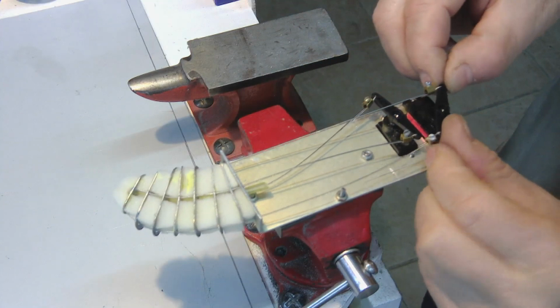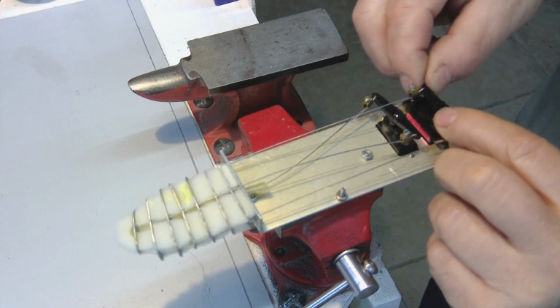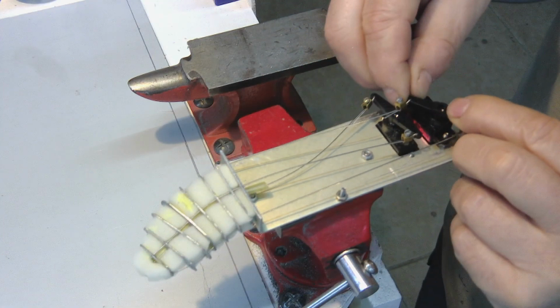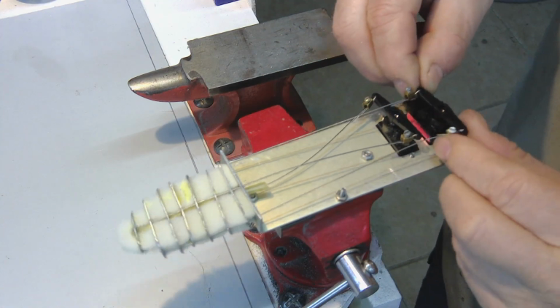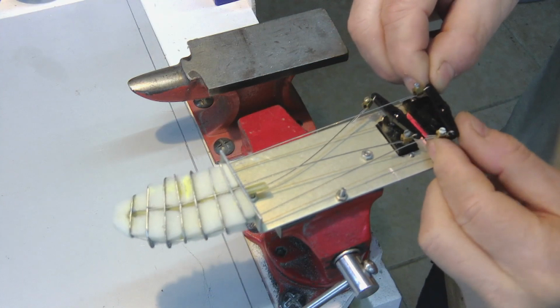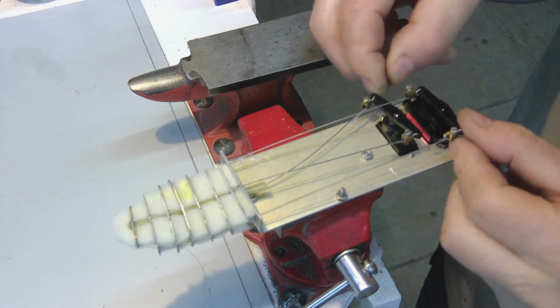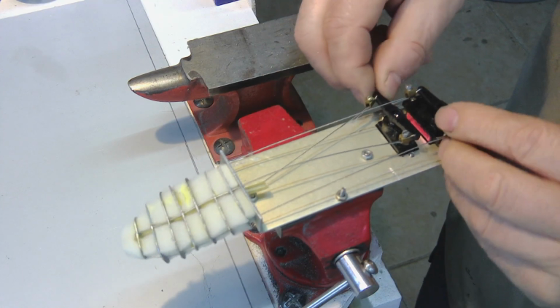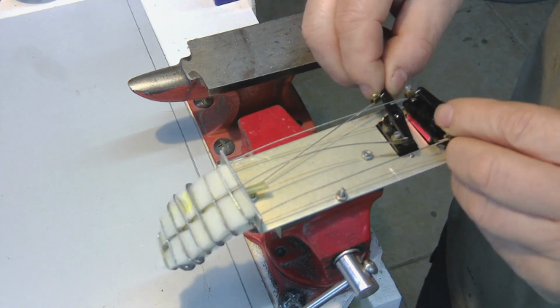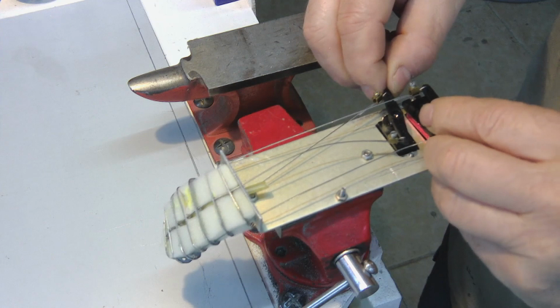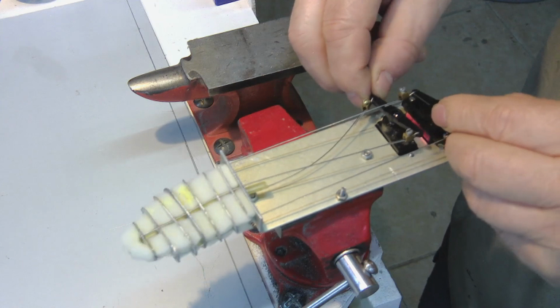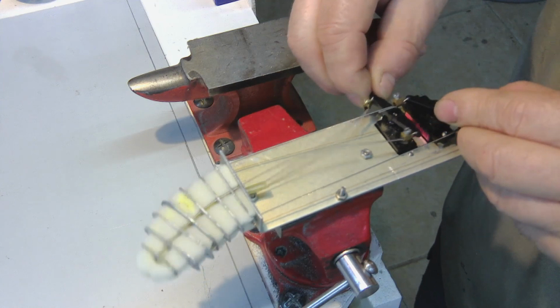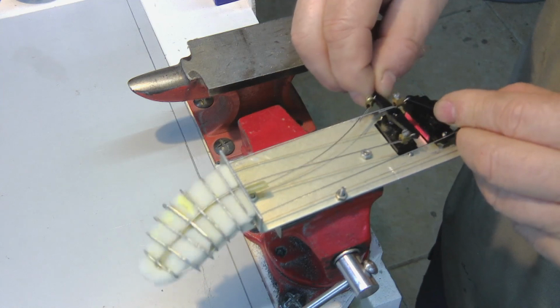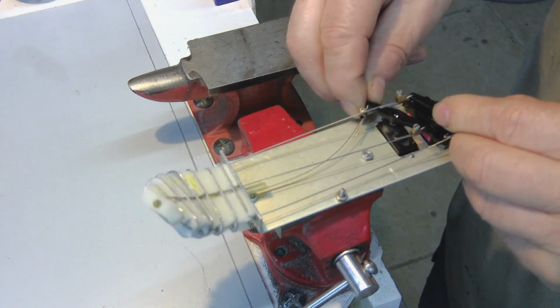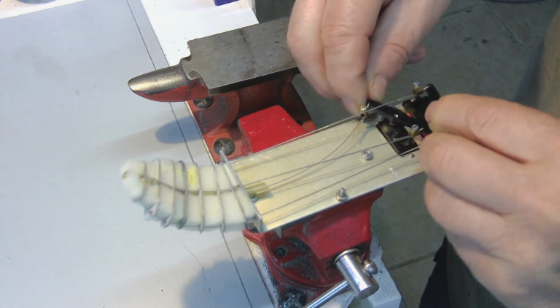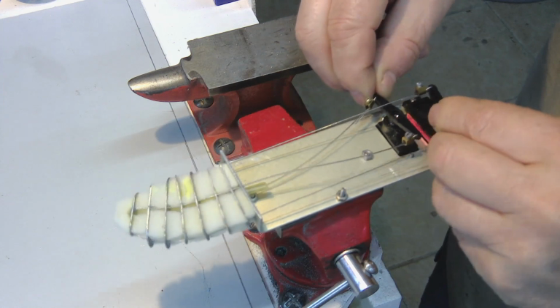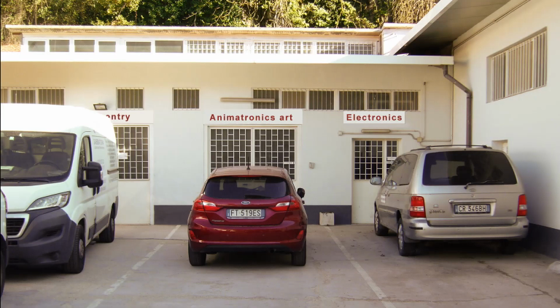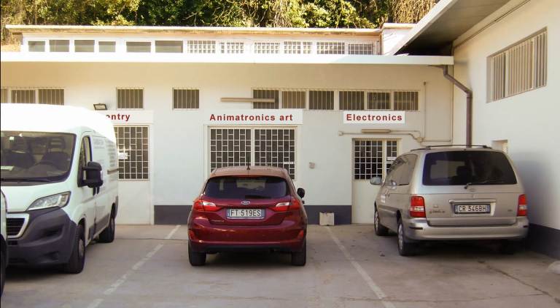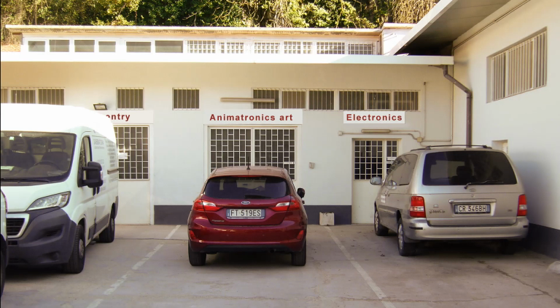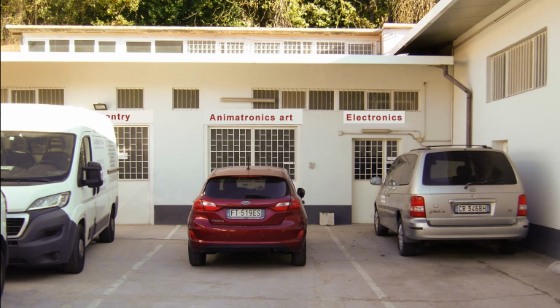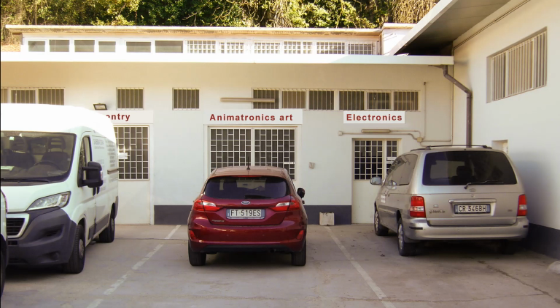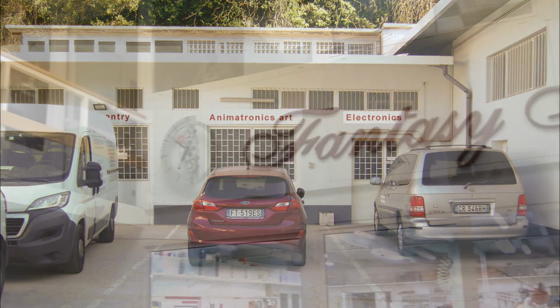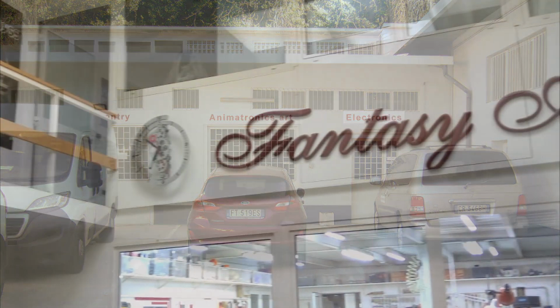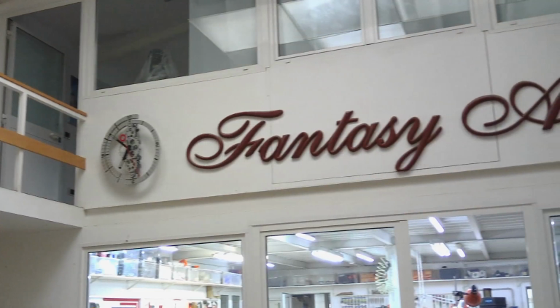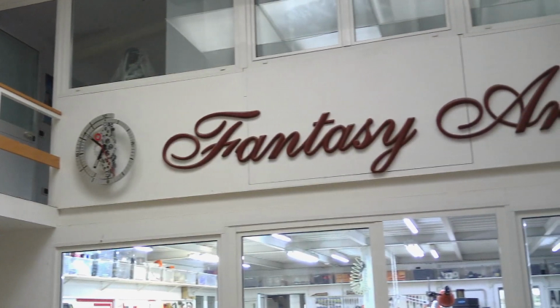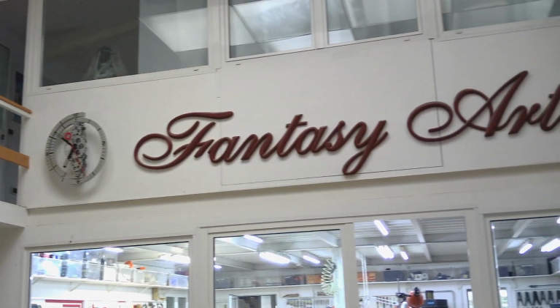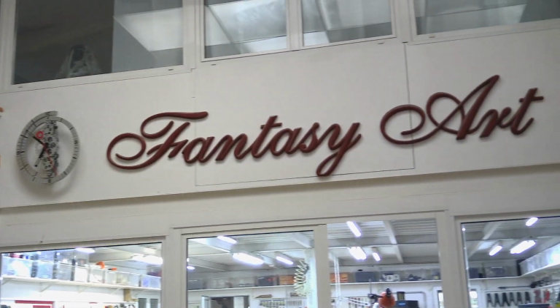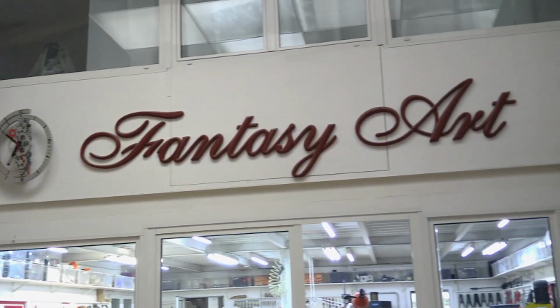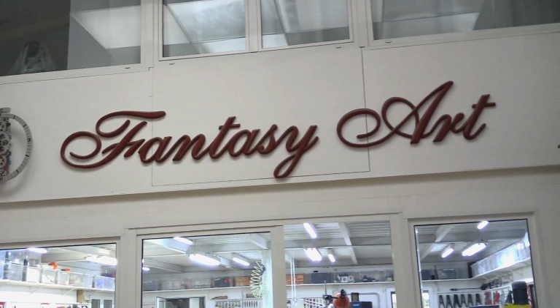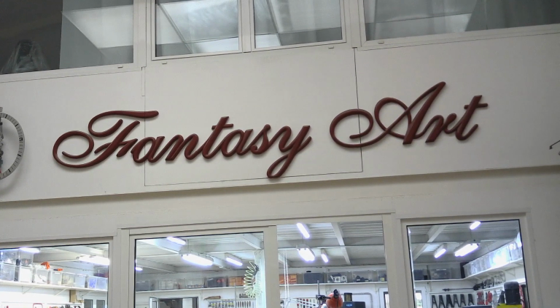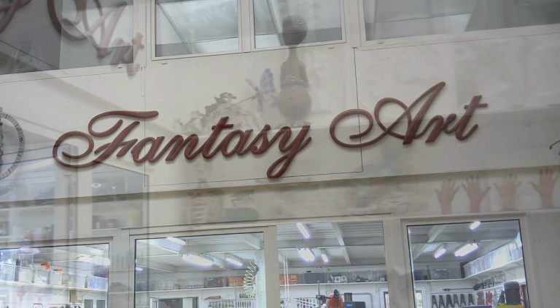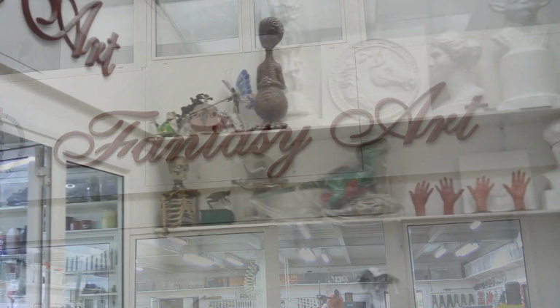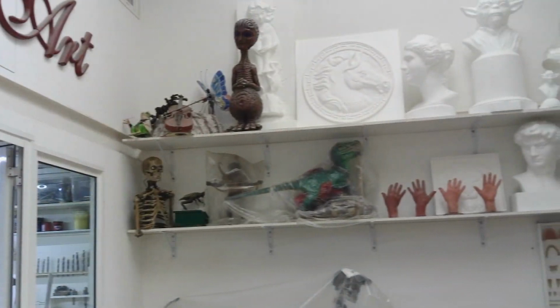The mechanics are finished for now. Let's move on to the artistic laboratory.